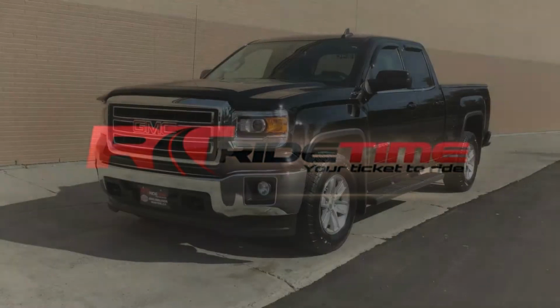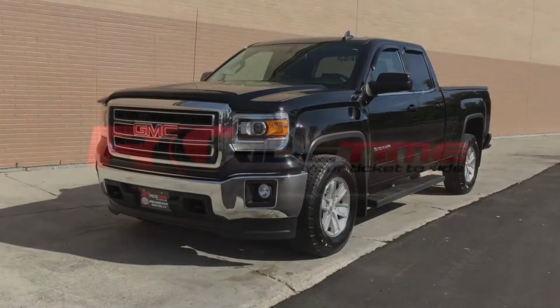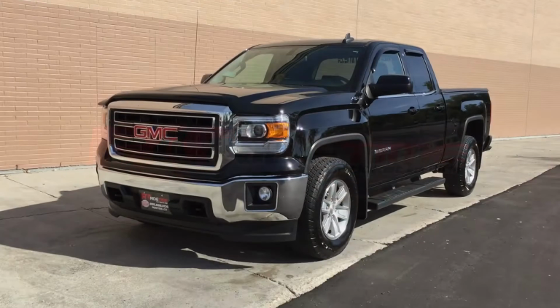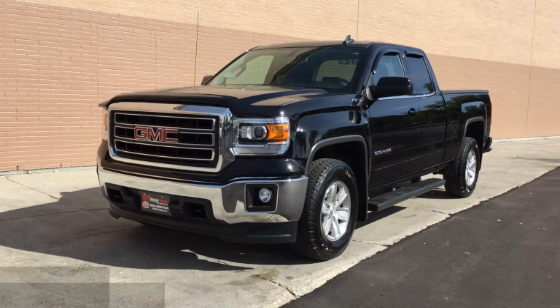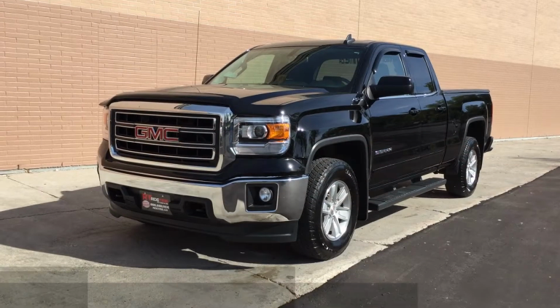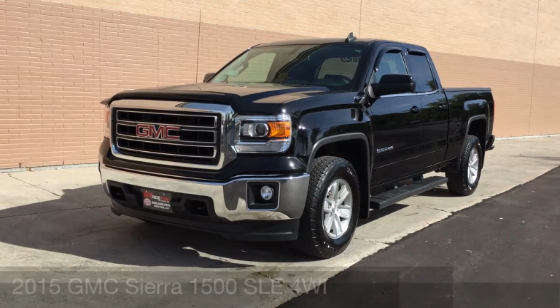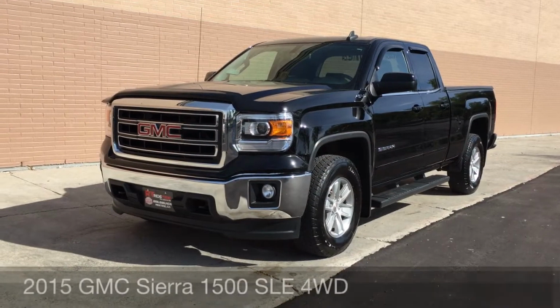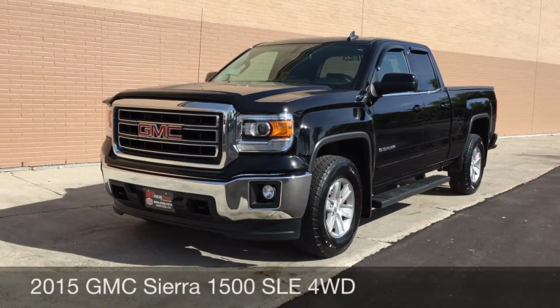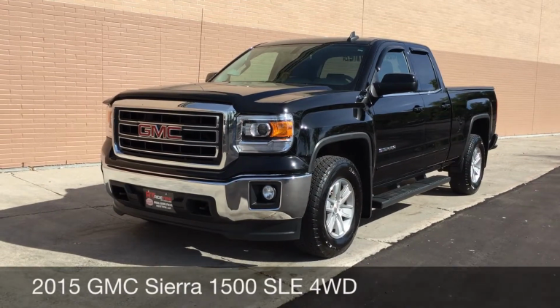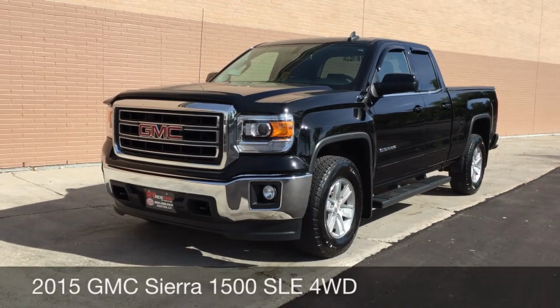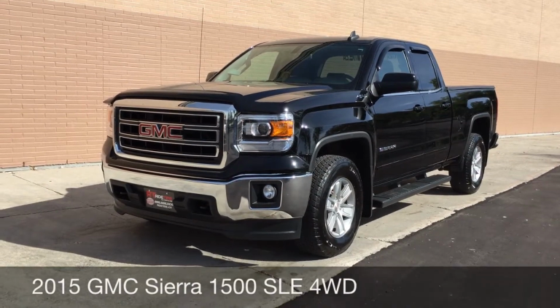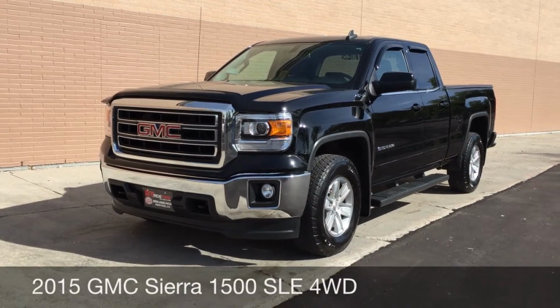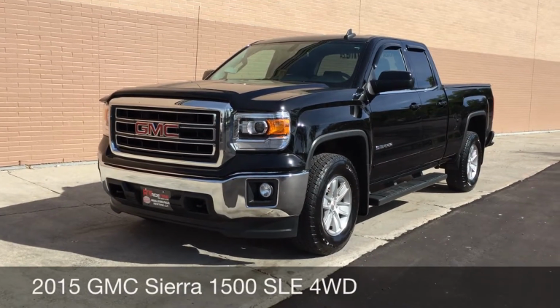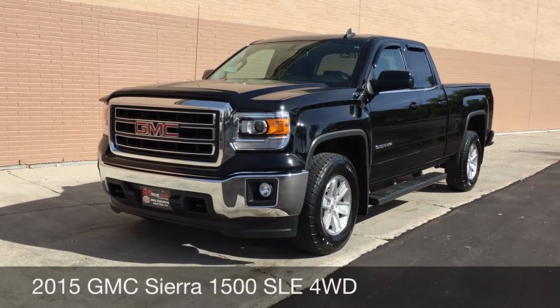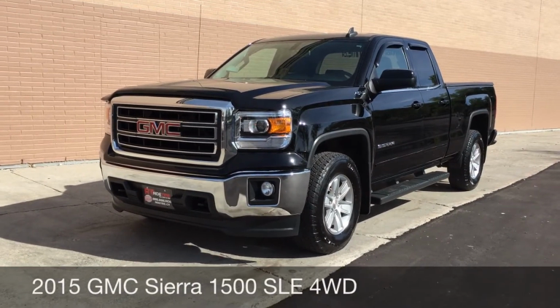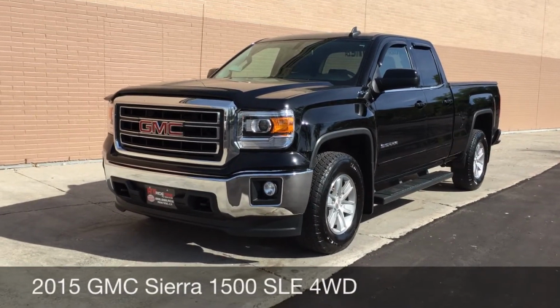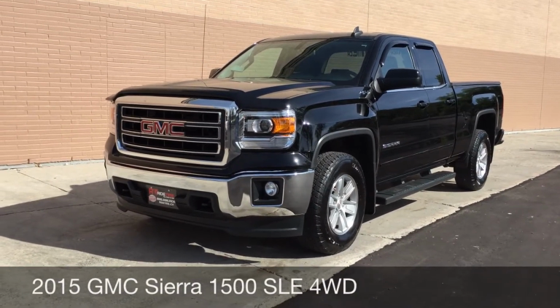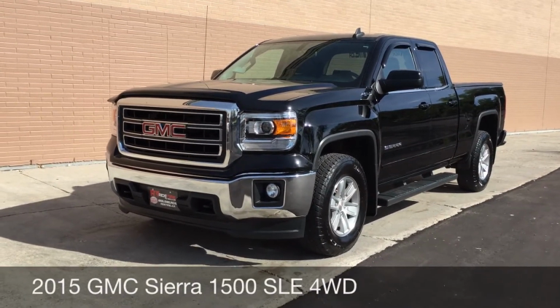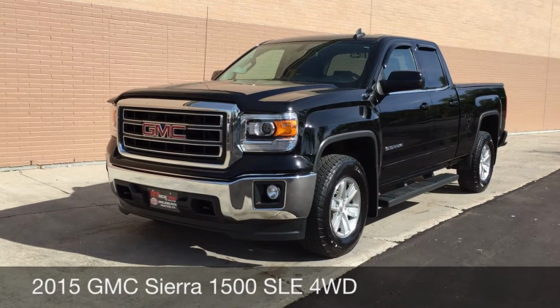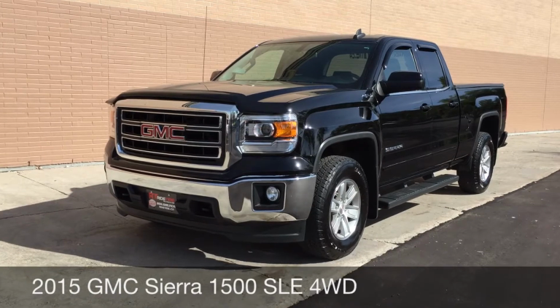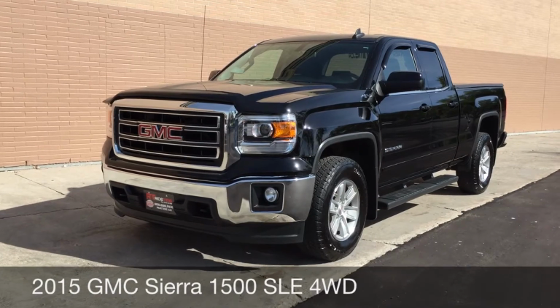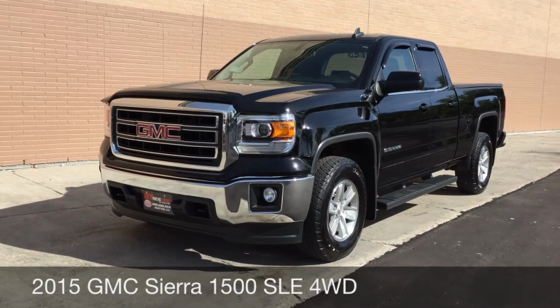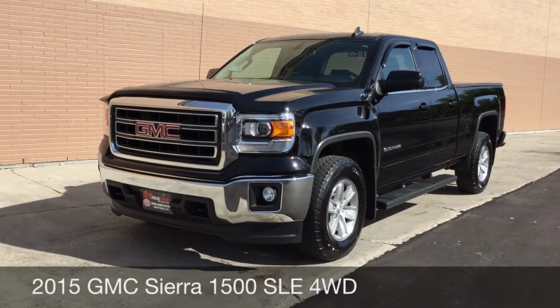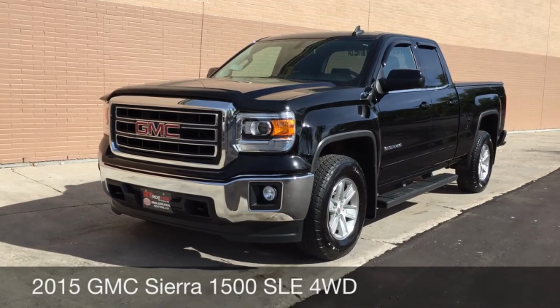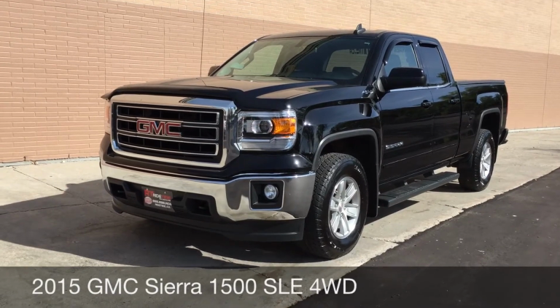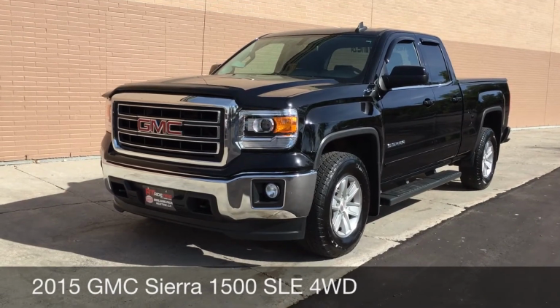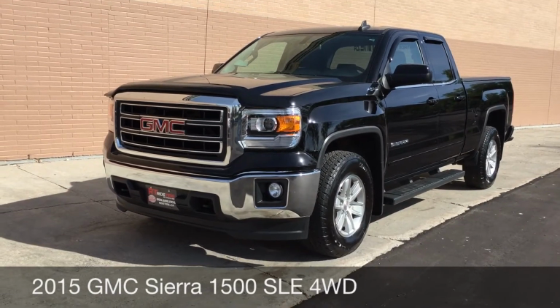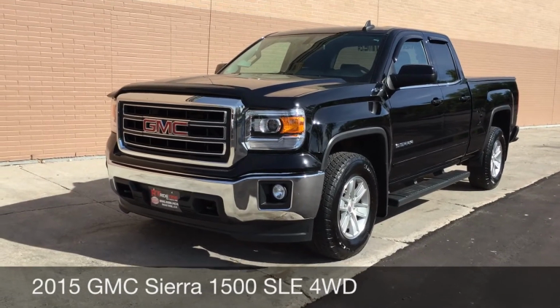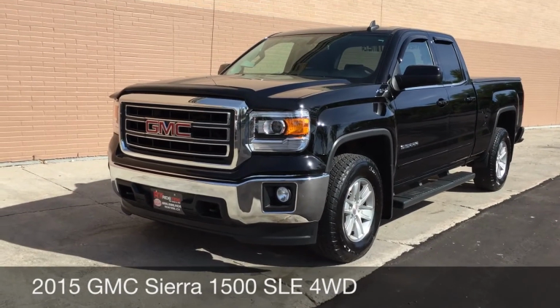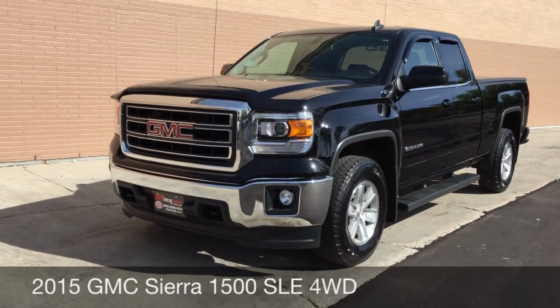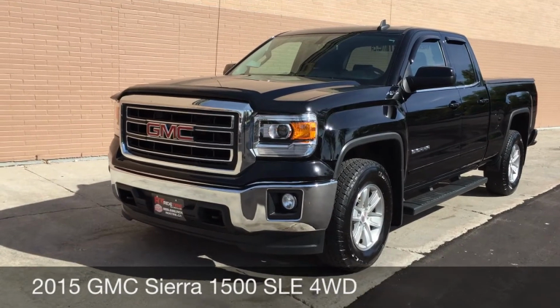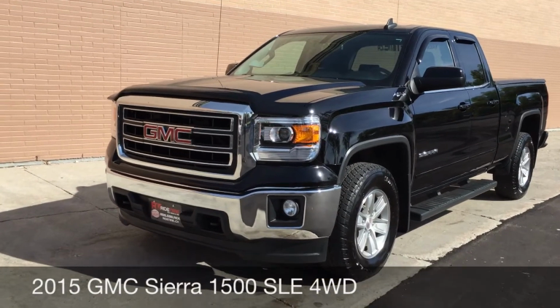Hey, this is Ride Time with two locations. What we got here is the 2015 GMC Sierra 1500 SLE double cab.